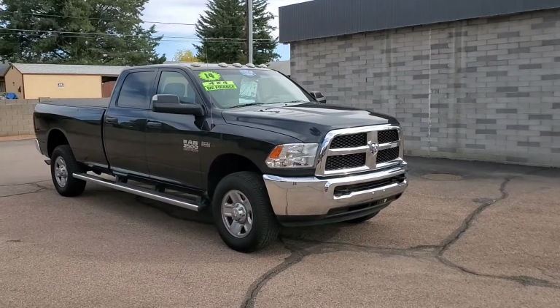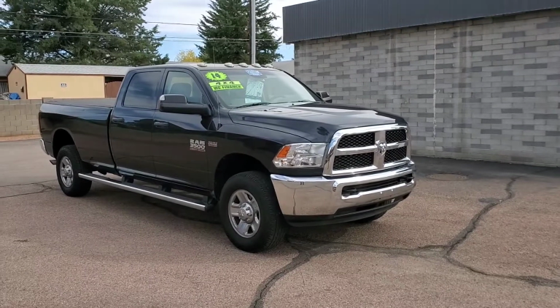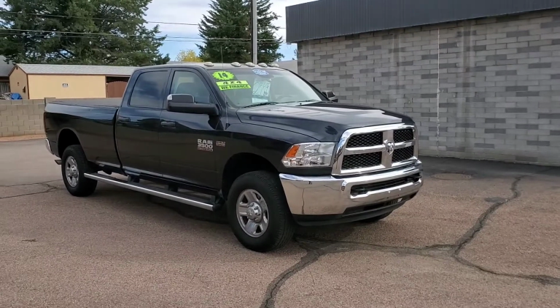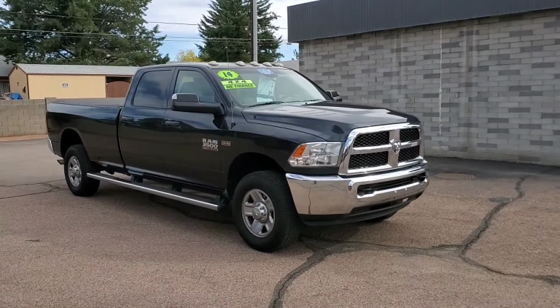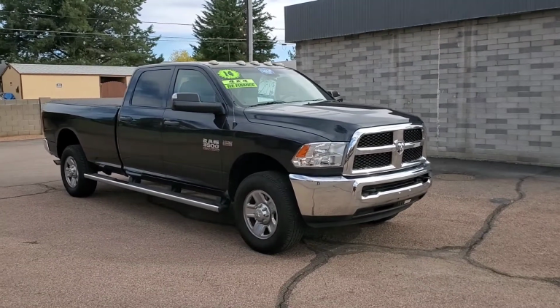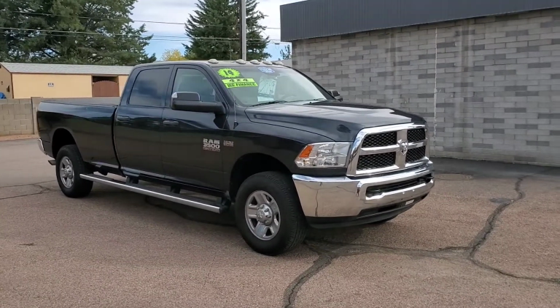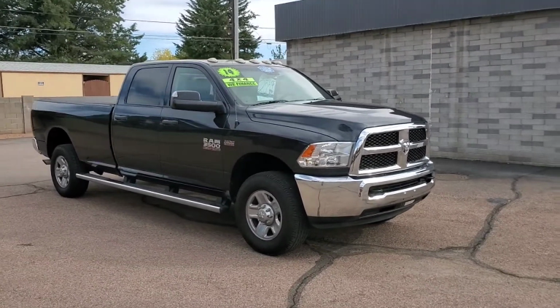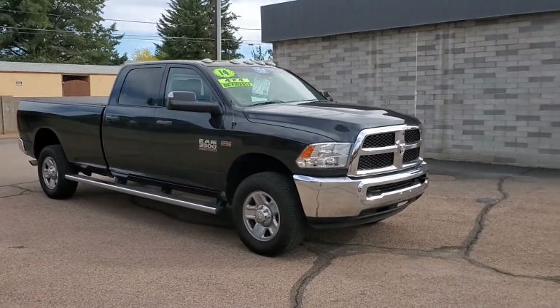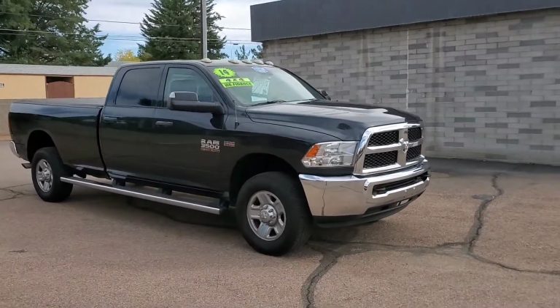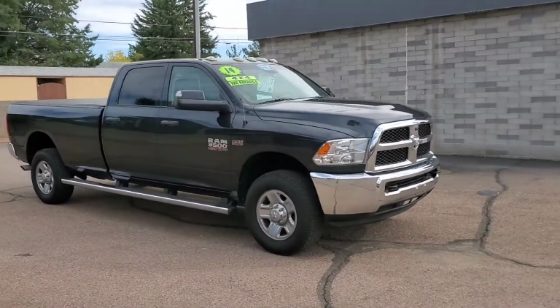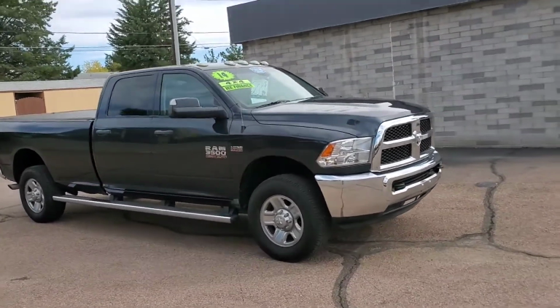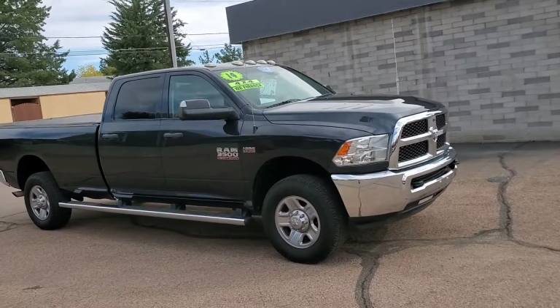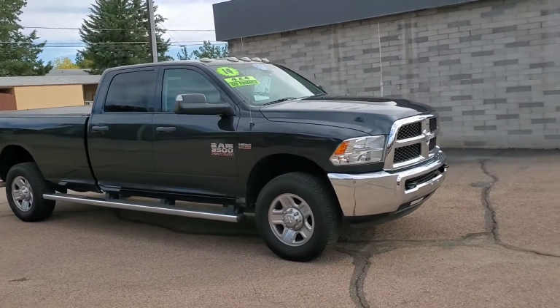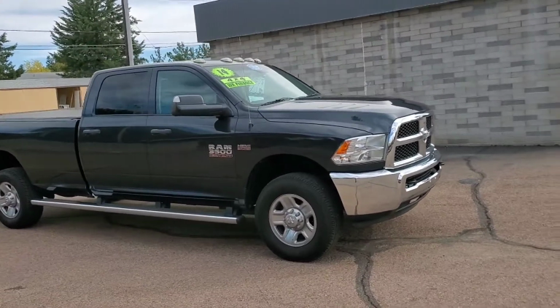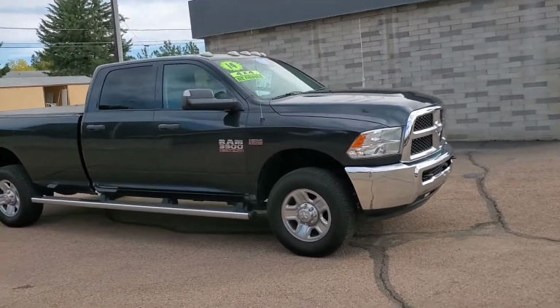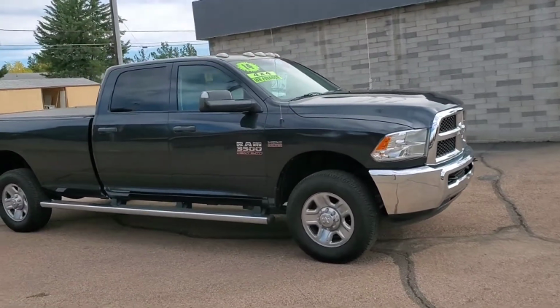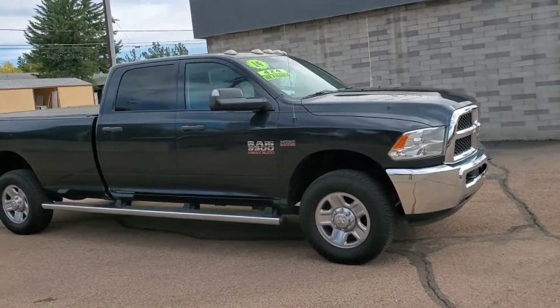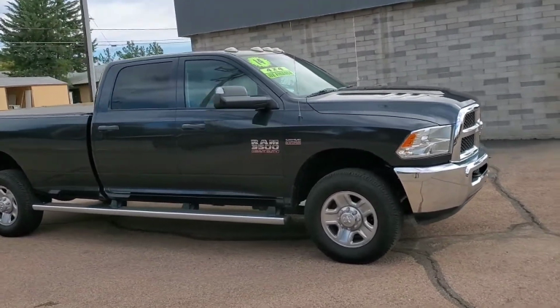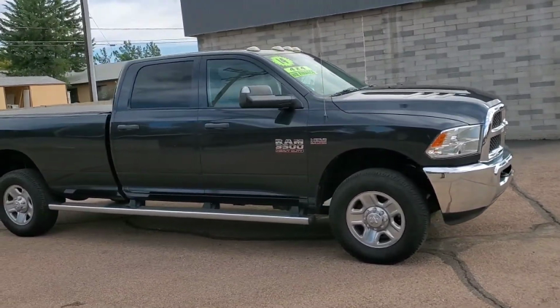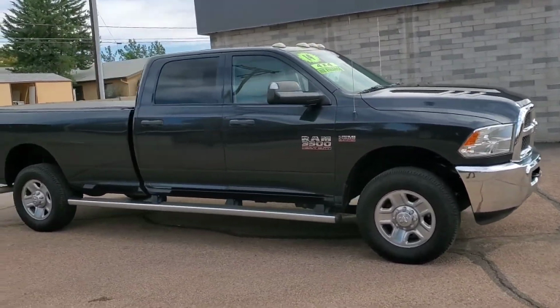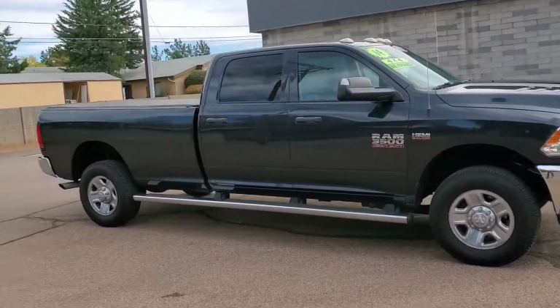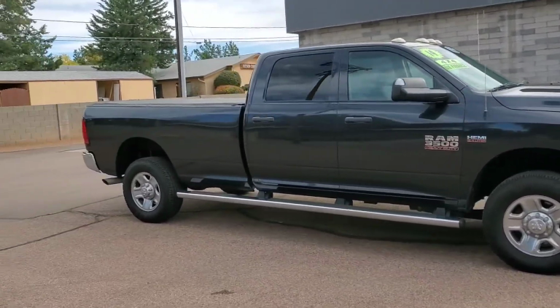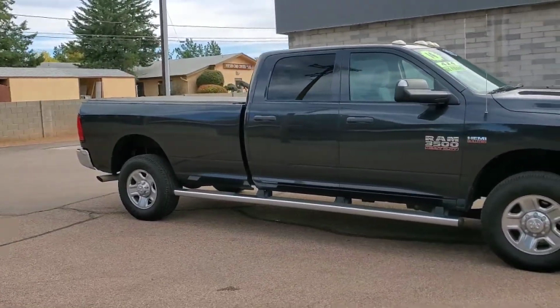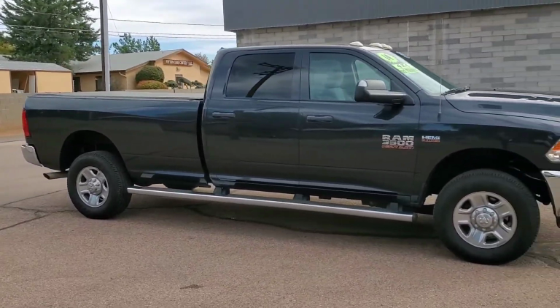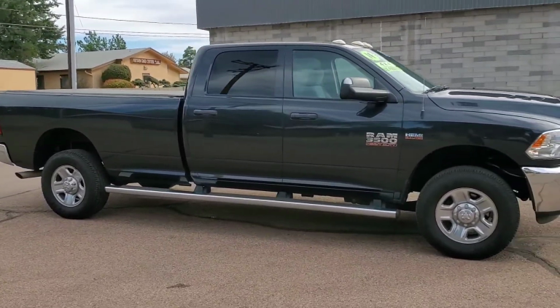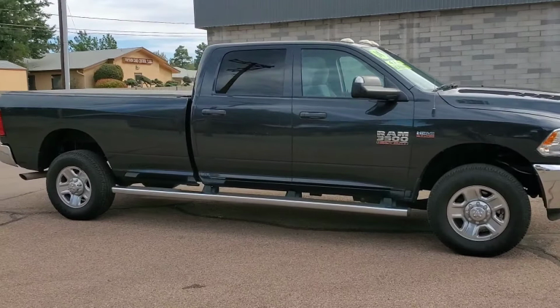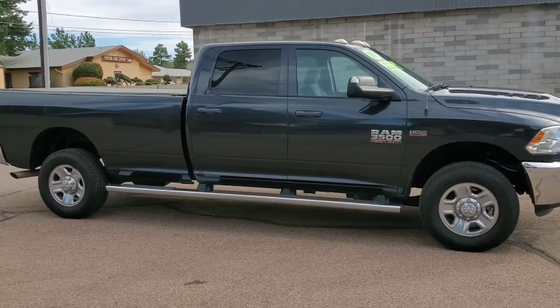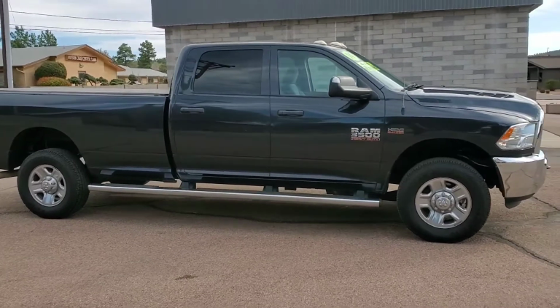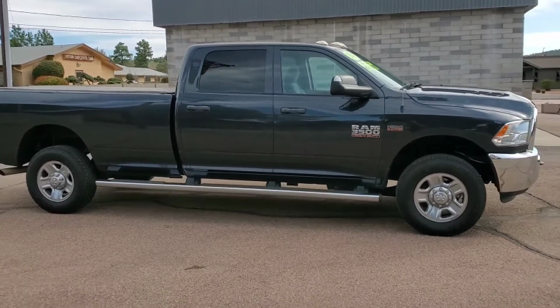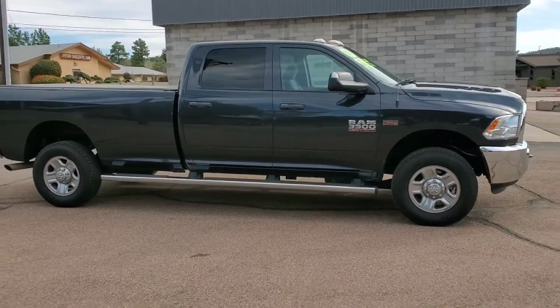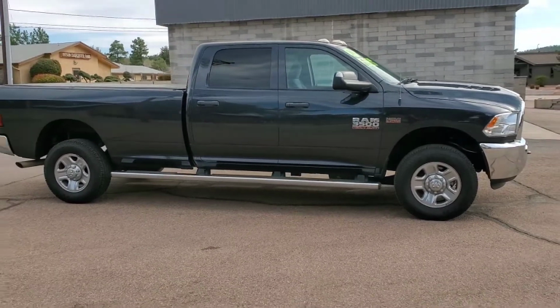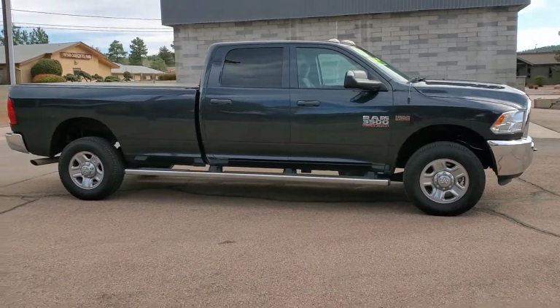Hello used car drivers. Today we're going to take a look at a beautiful 2014 Ram 3500 crew cab long bed four-wheel drive with a 6.4 liter Hemi gas engine.